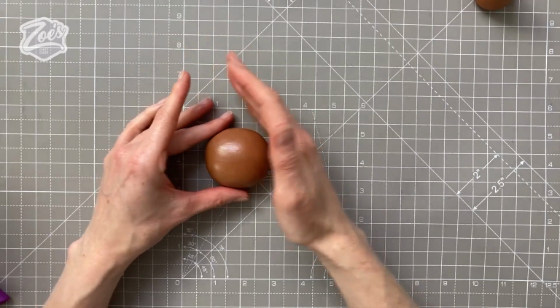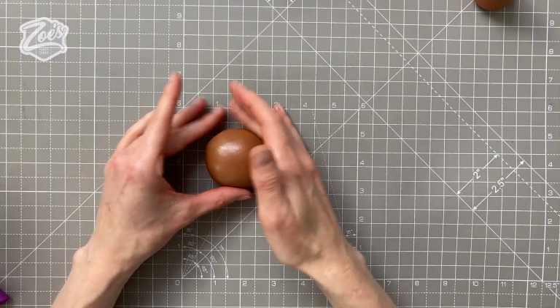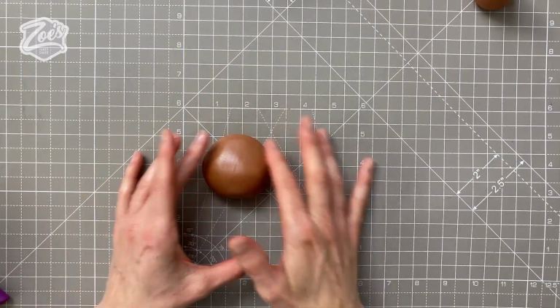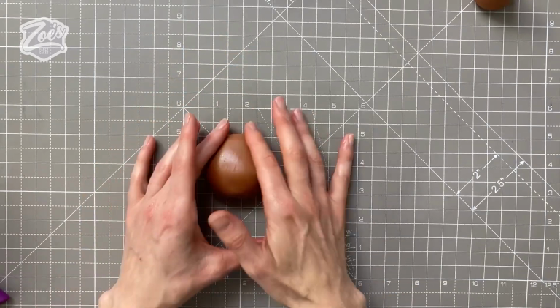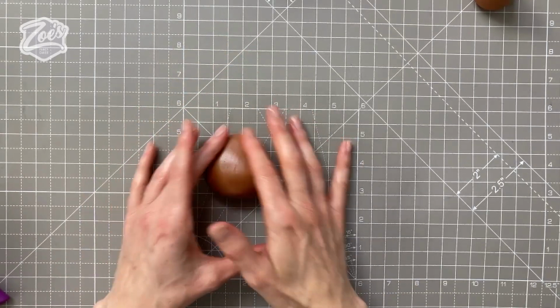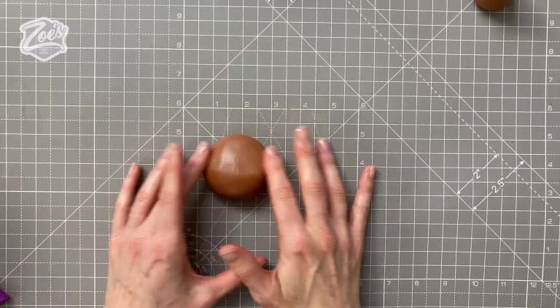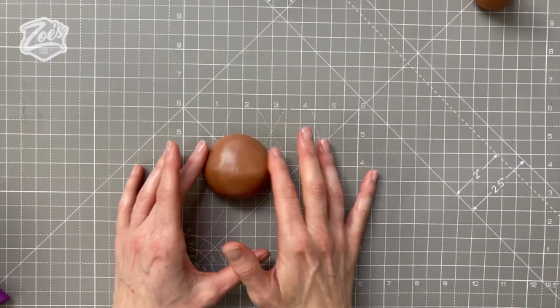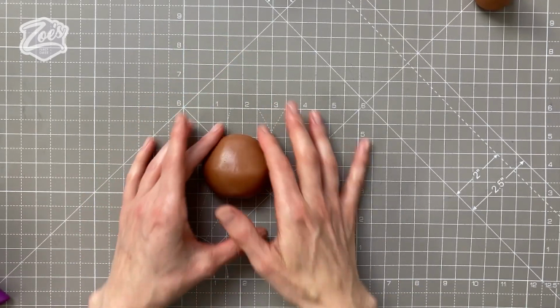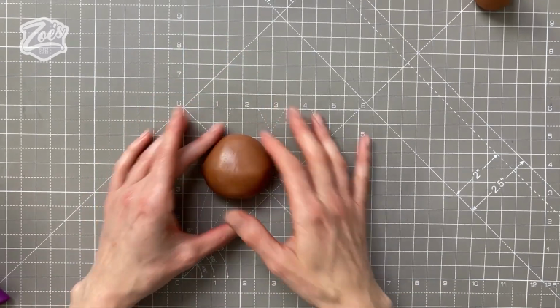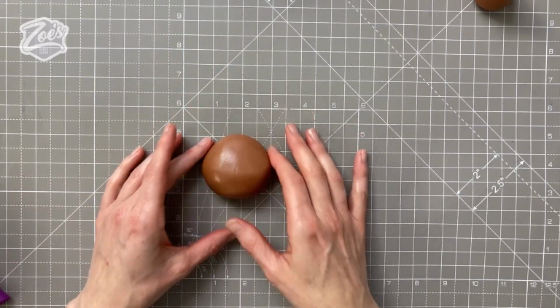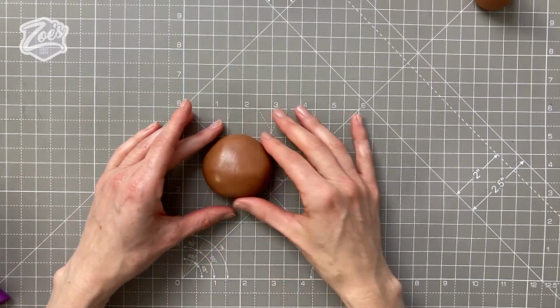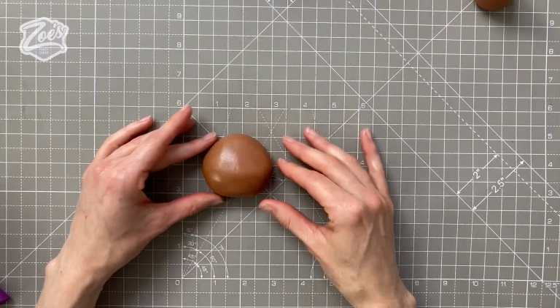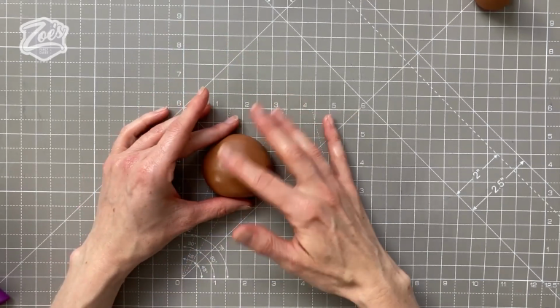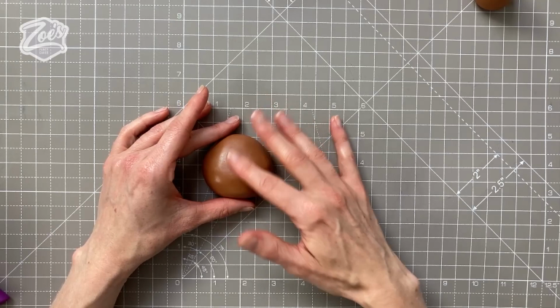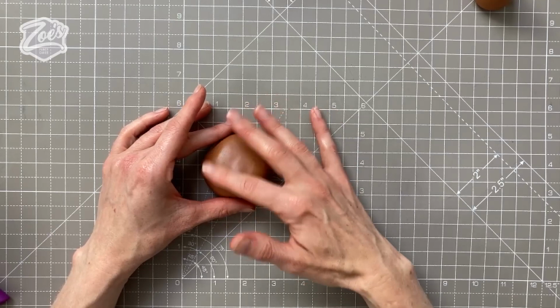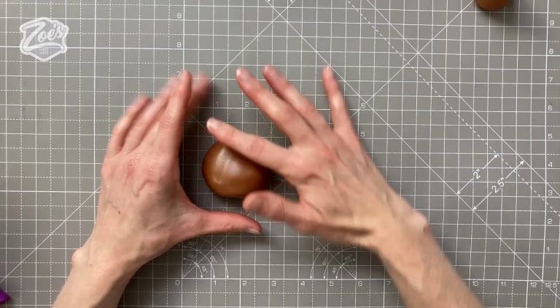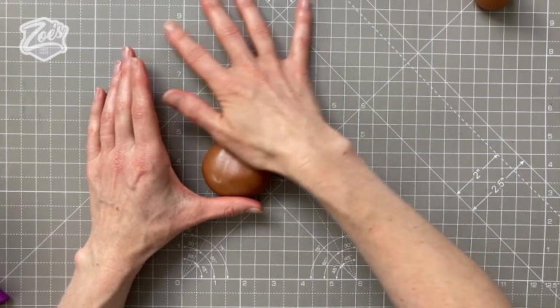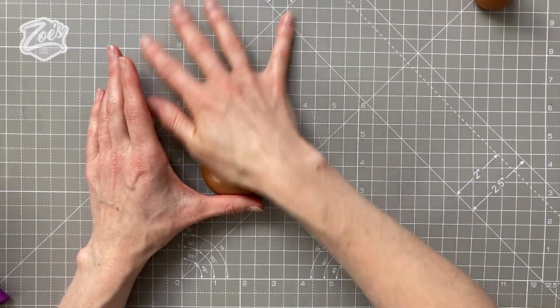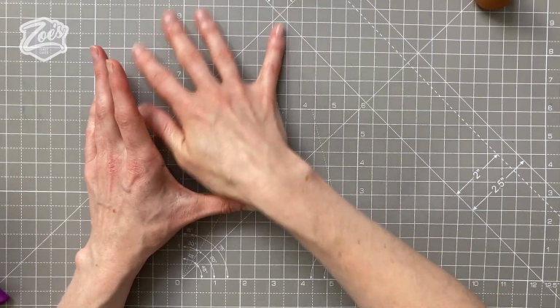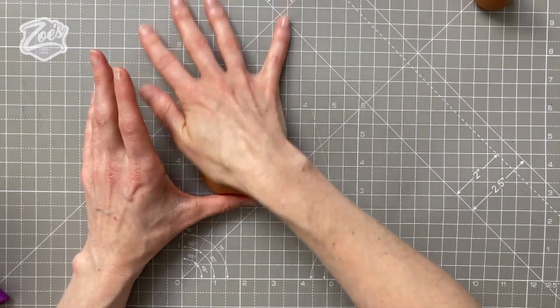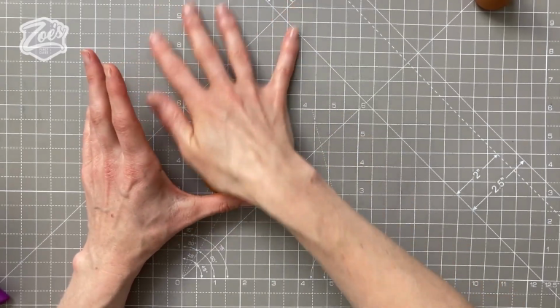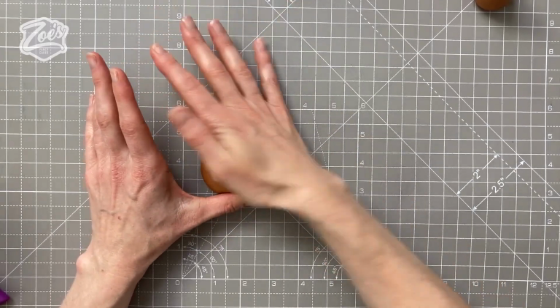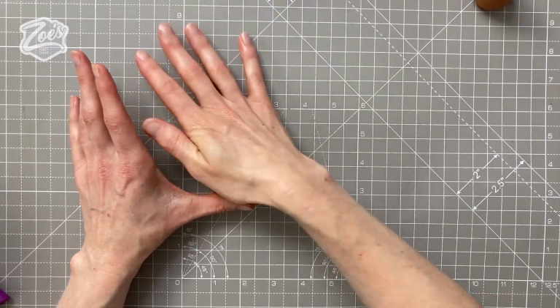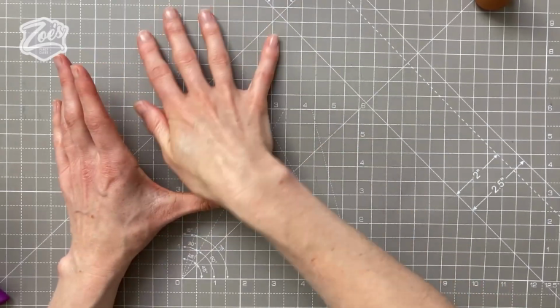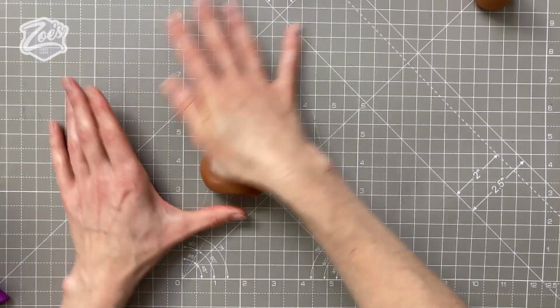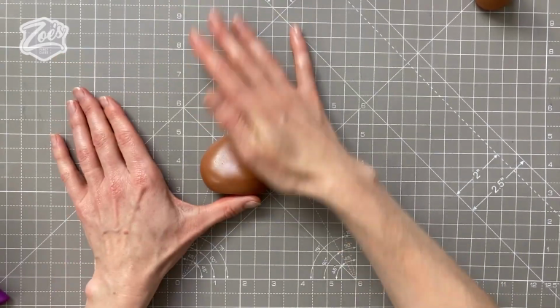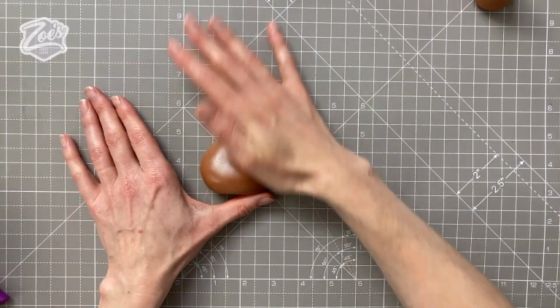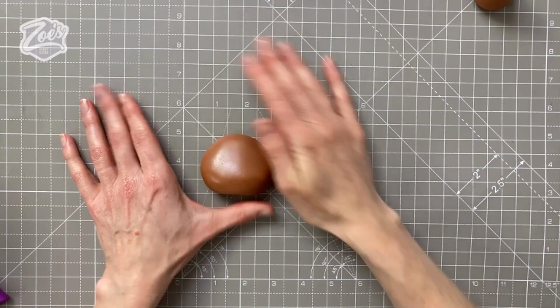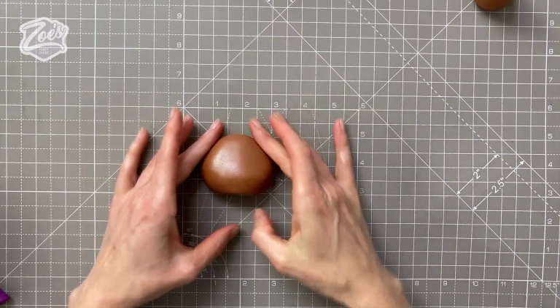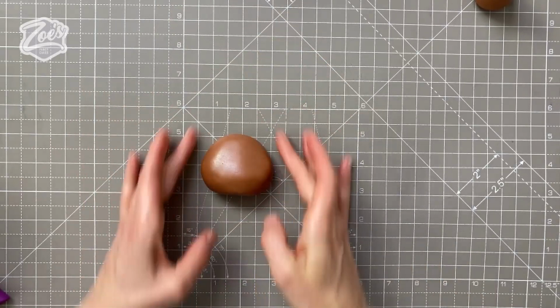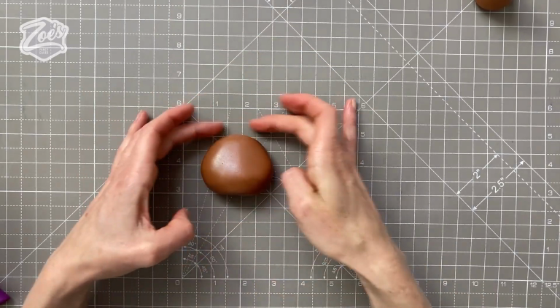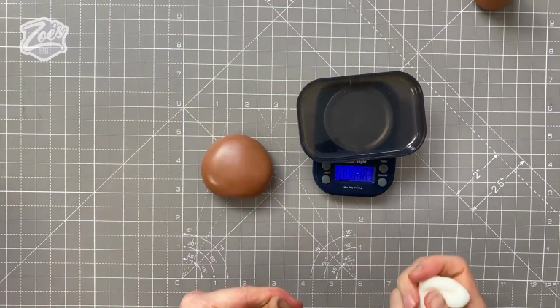So we're going to roll that head paste into a nice round ball, and we're just going to flatten it slightly, just making sure it's nice and smooth on the surface. You can flatten the ball underneath as well if you want, where the chin area is going to be.